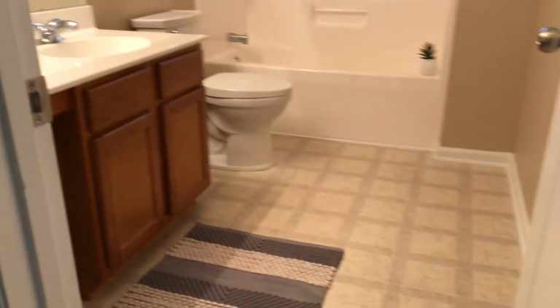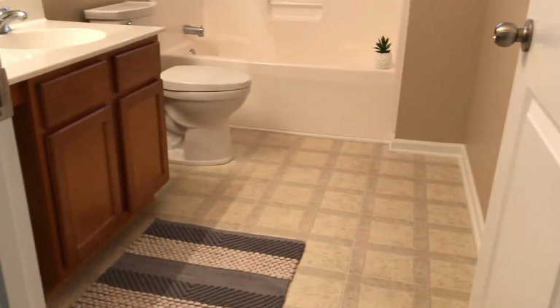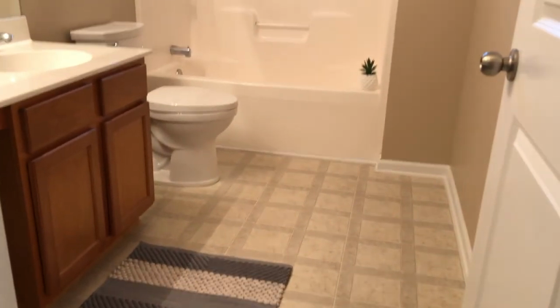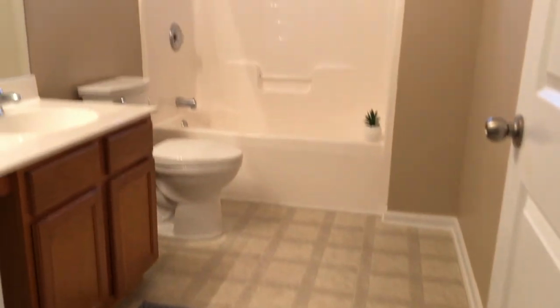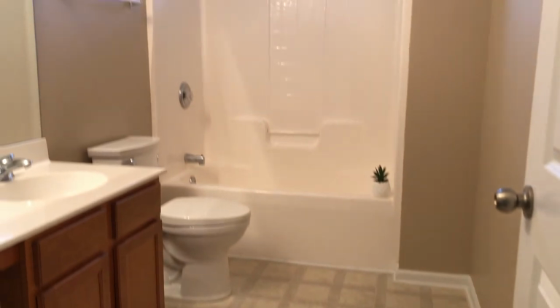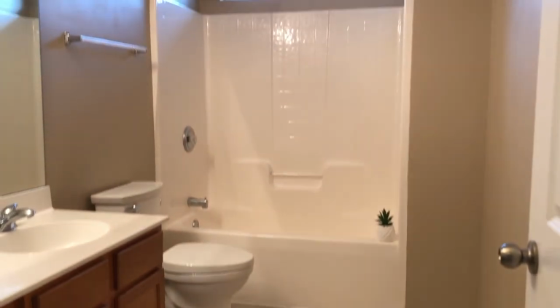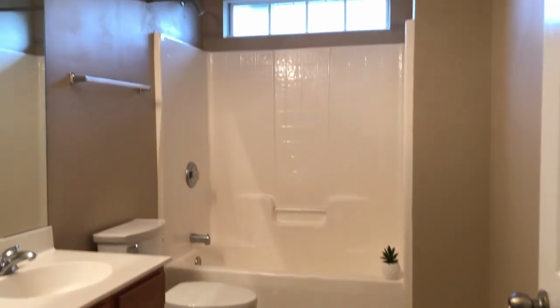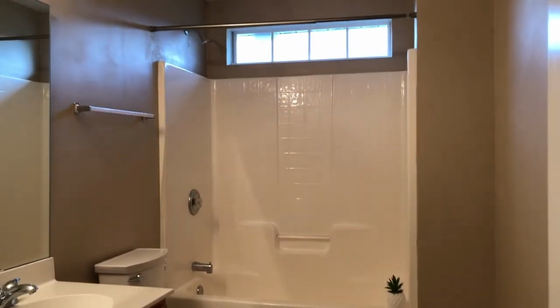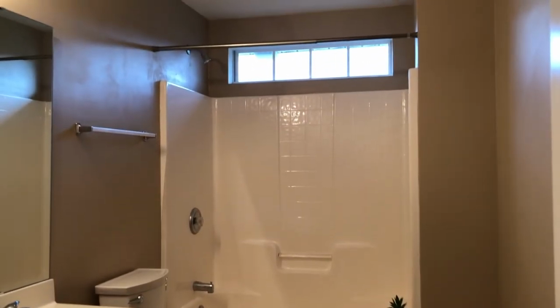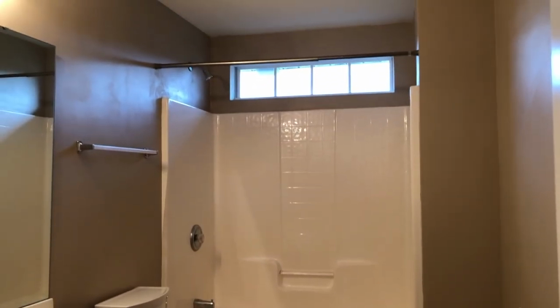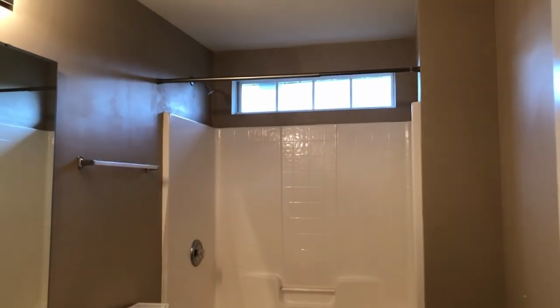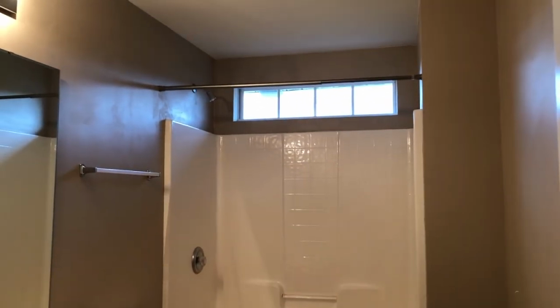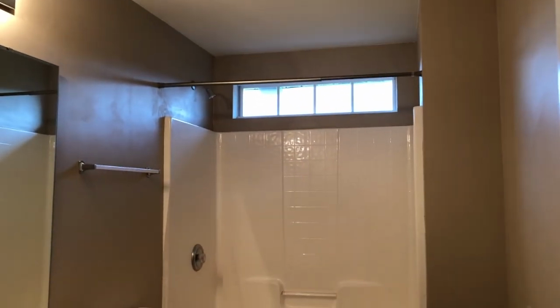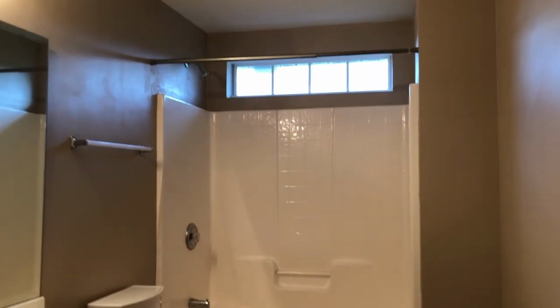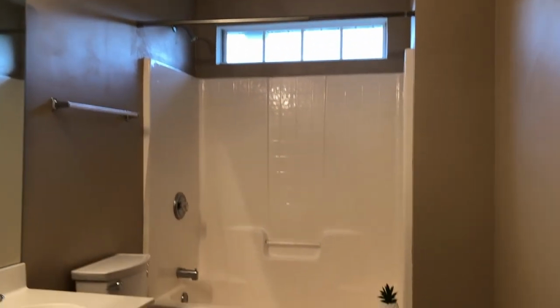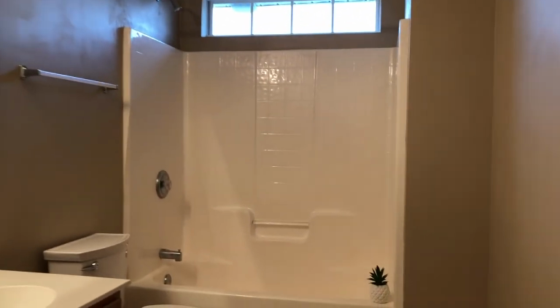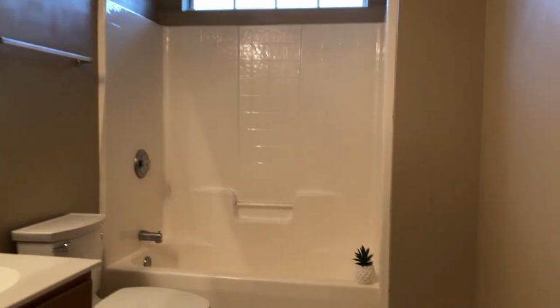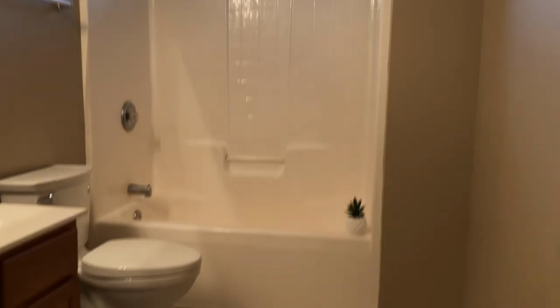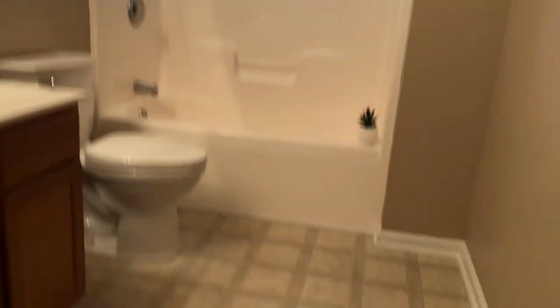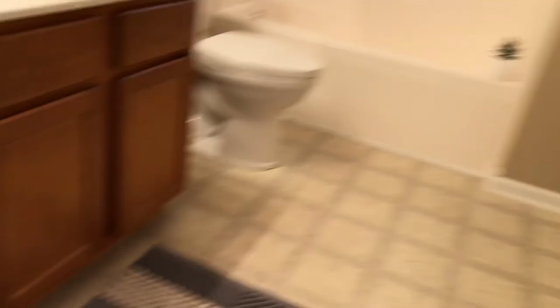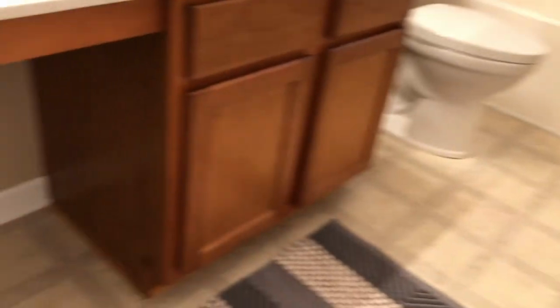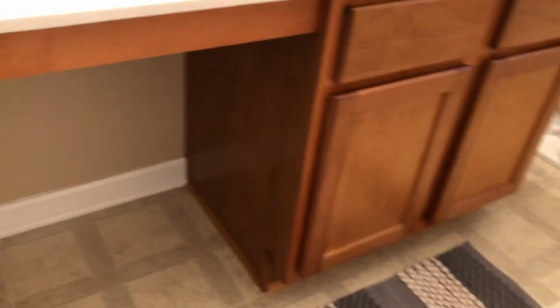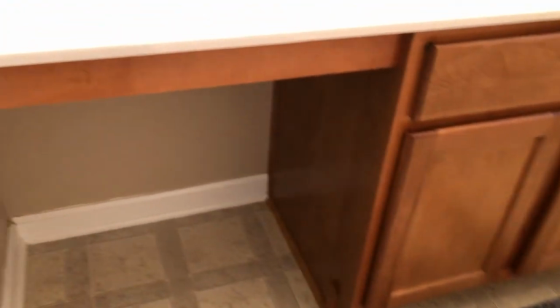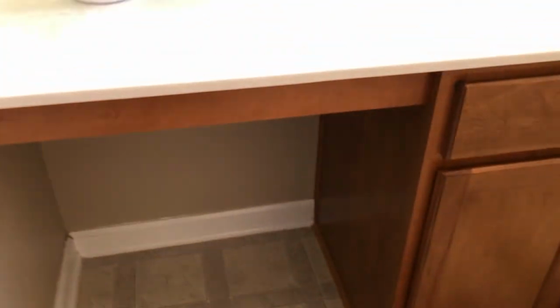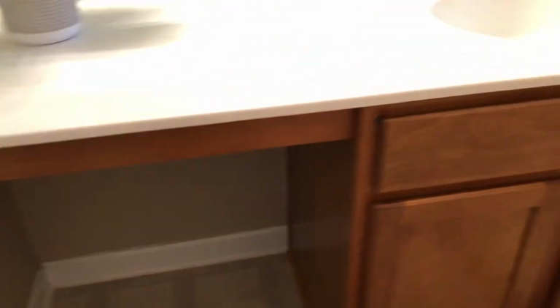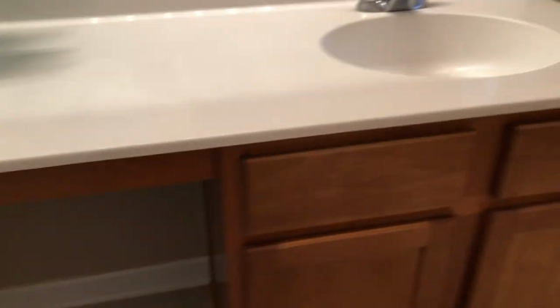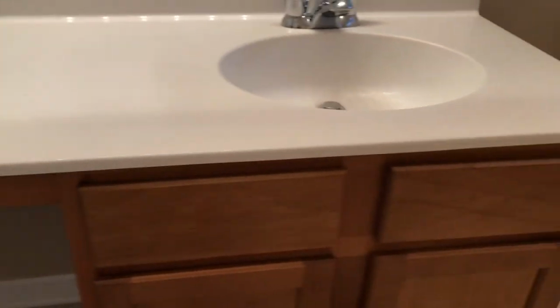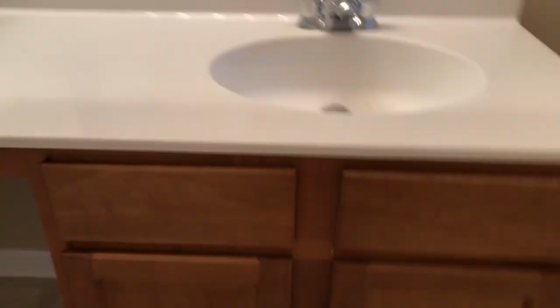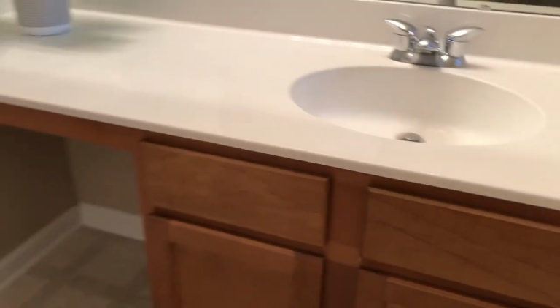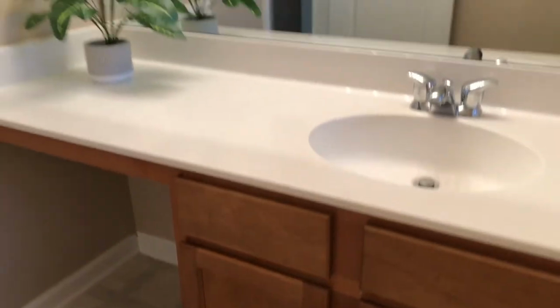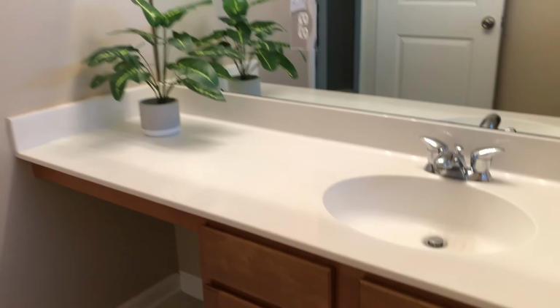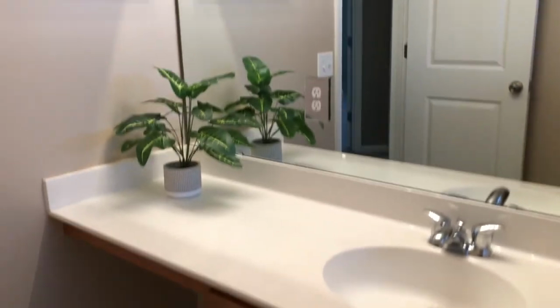This is the hall bath. It has a shower and tub combo along with the transom window over the shower. It has a dressing vanity and sink.